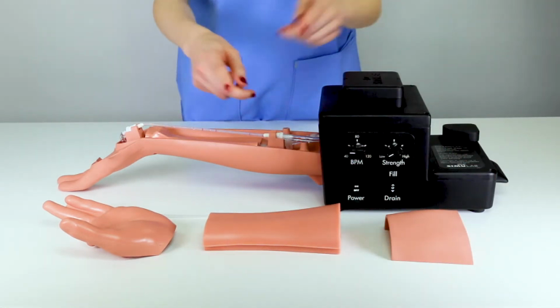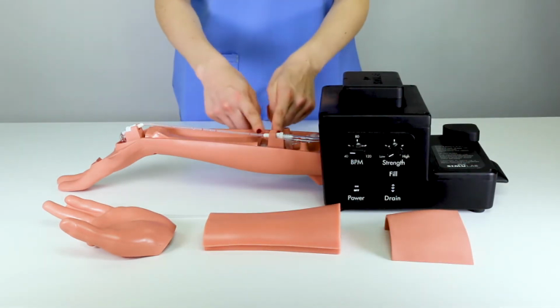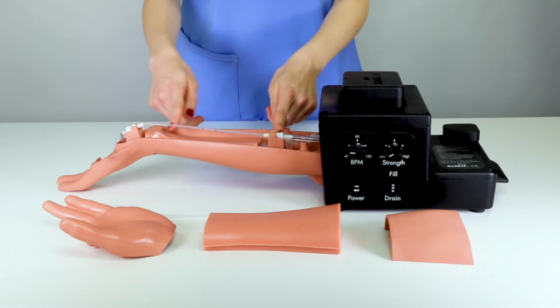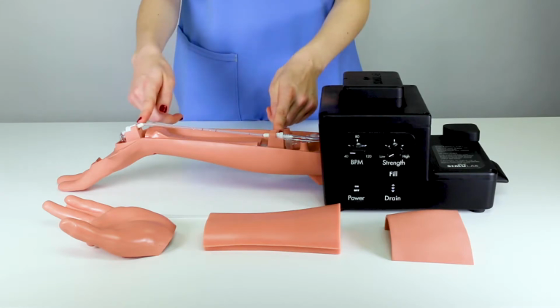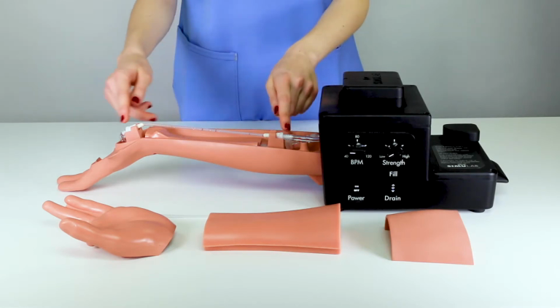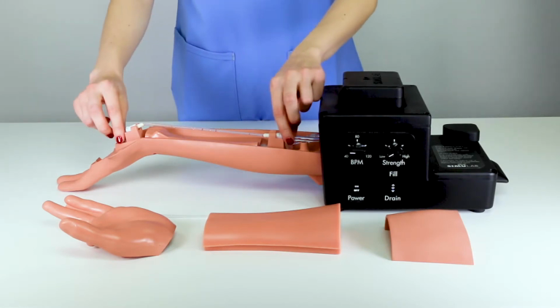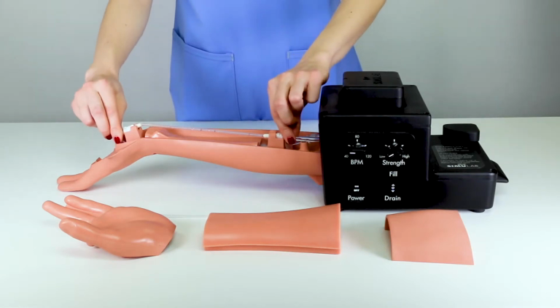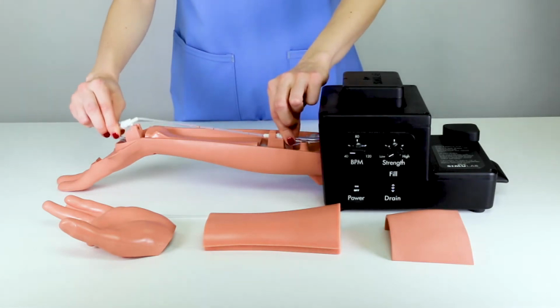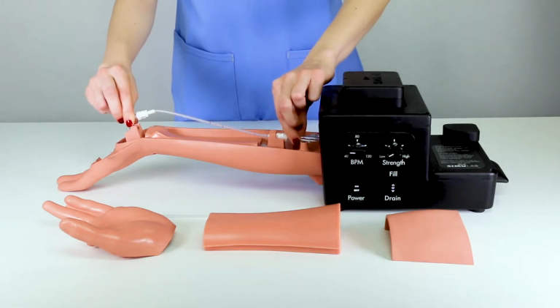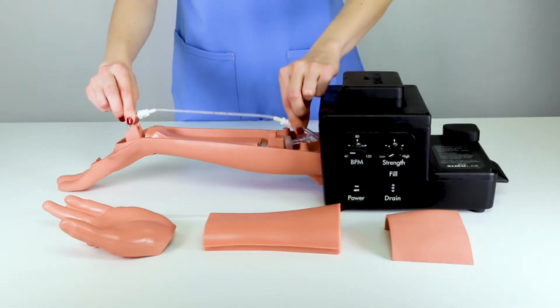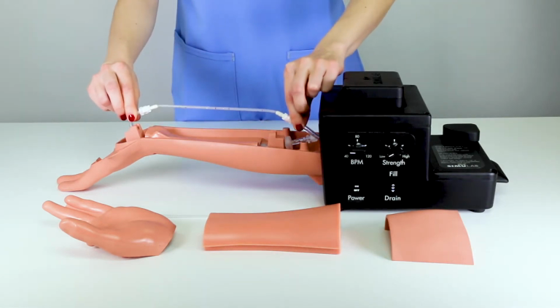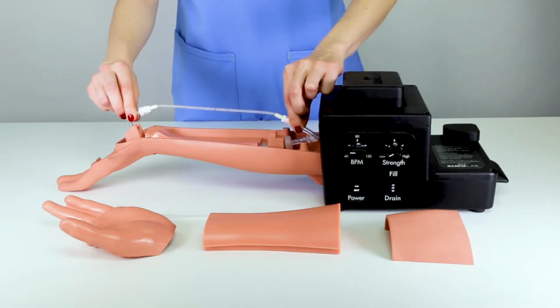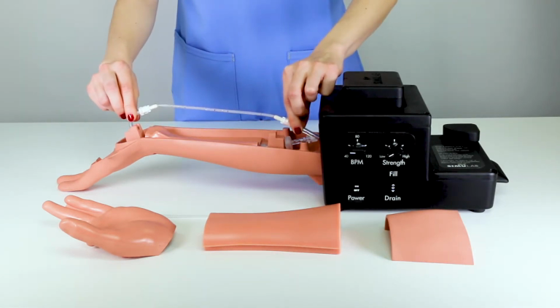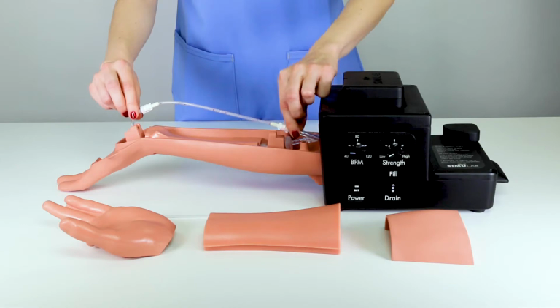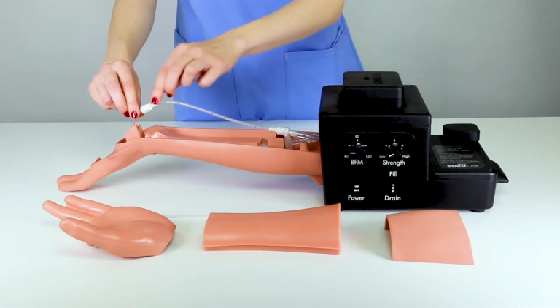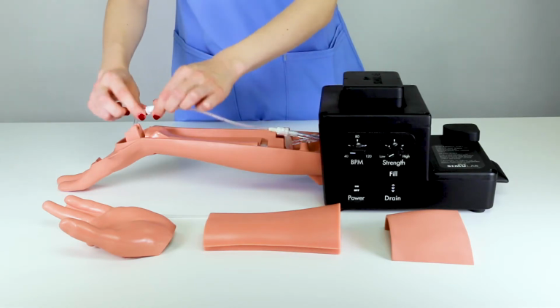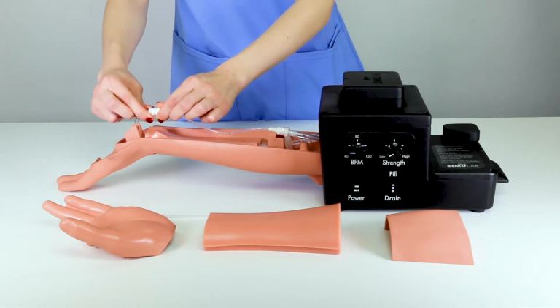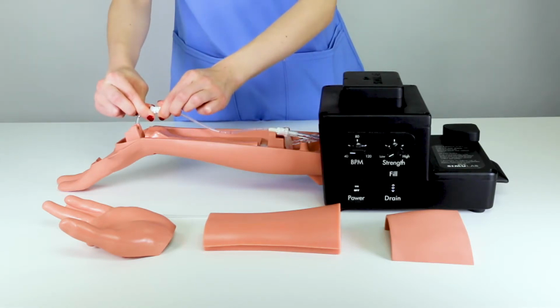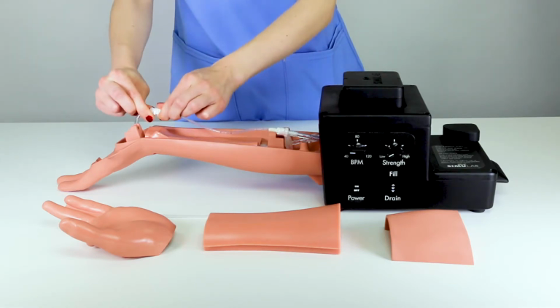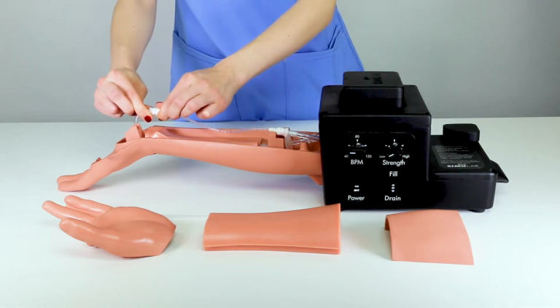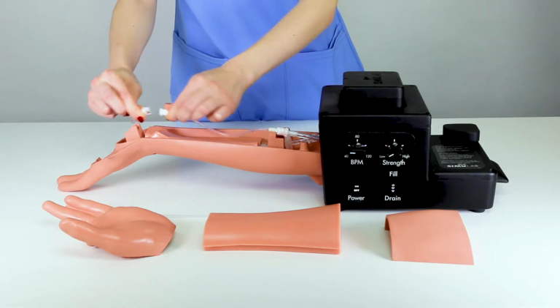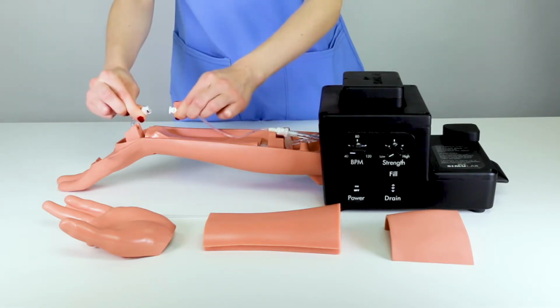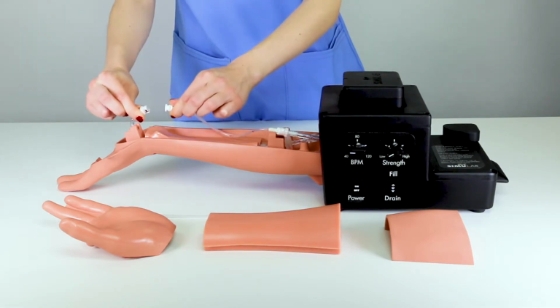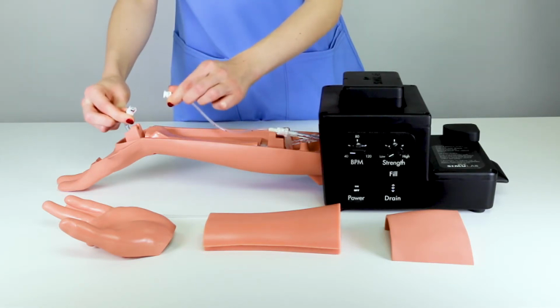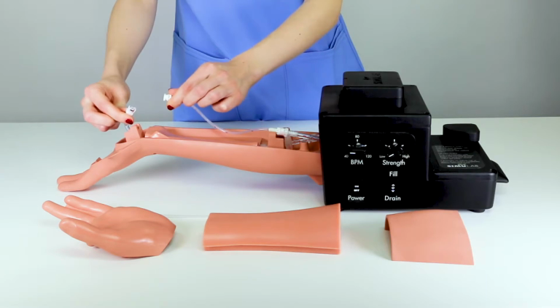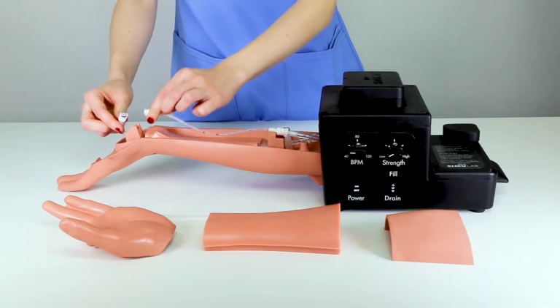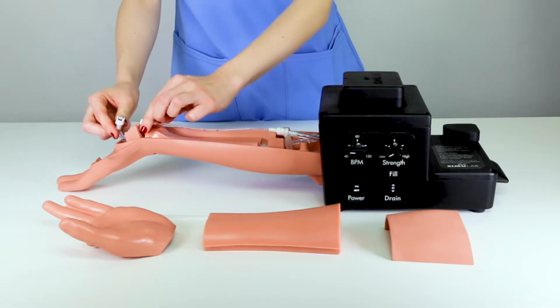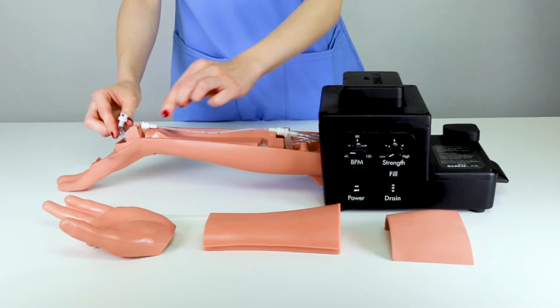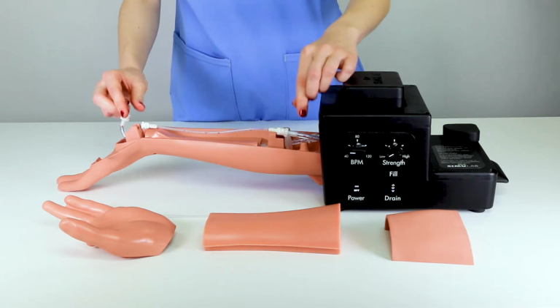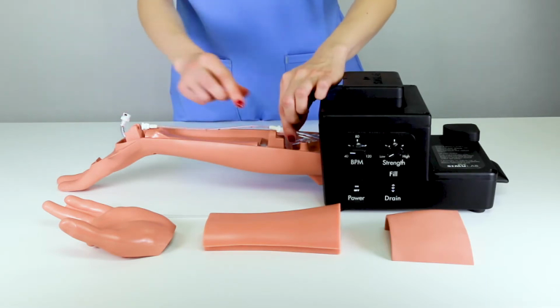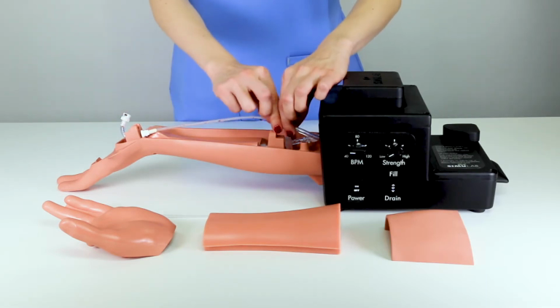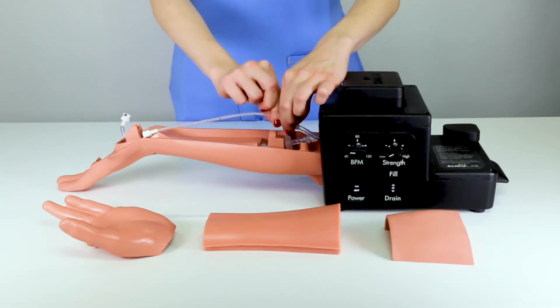Remove the artery from the stands on both ends of the arm. Detach the connectors by twisting counter-clockwise until a small click is heard and felt, releasing the connectors, and repeat on the other side.